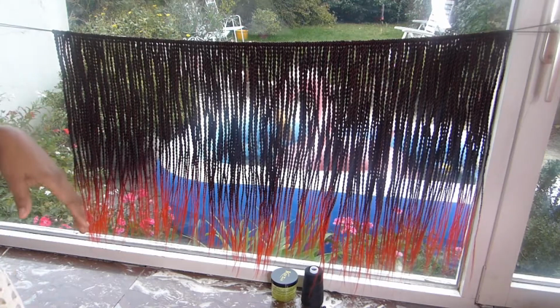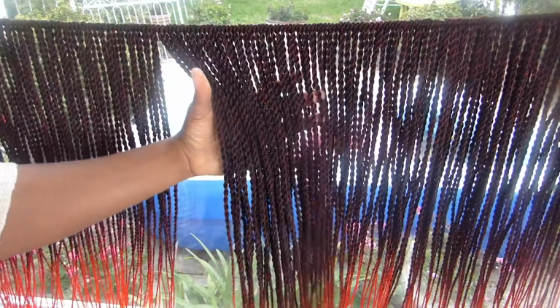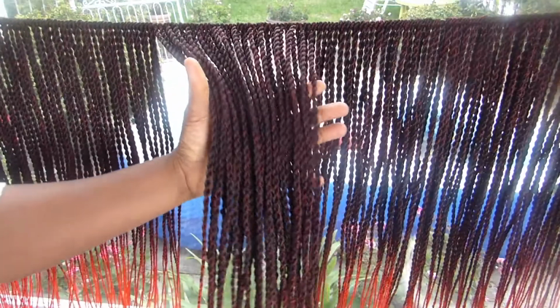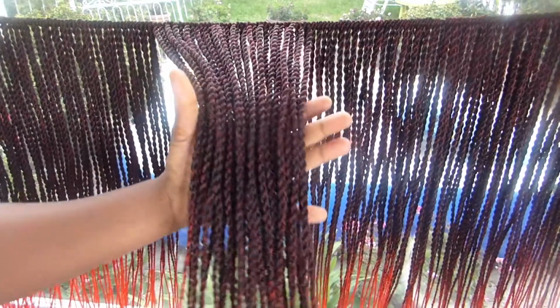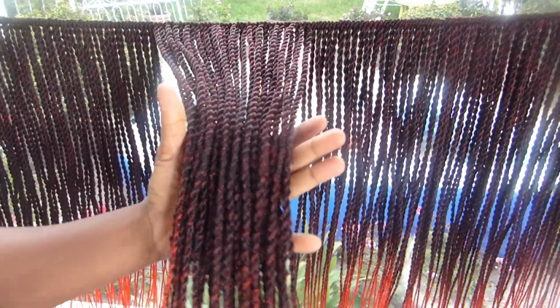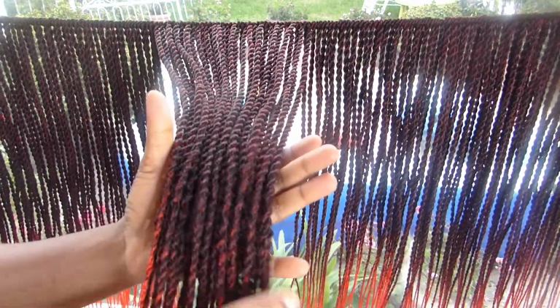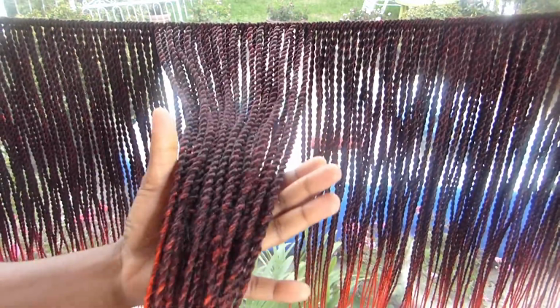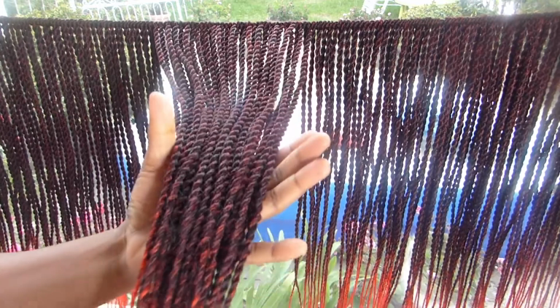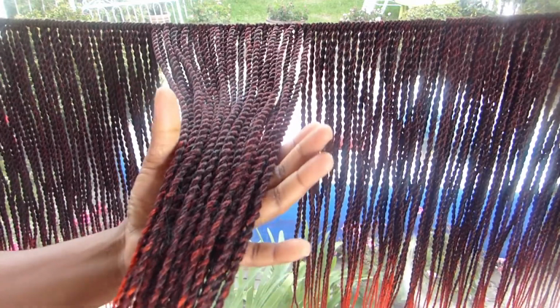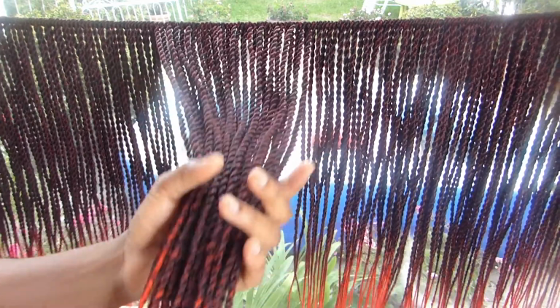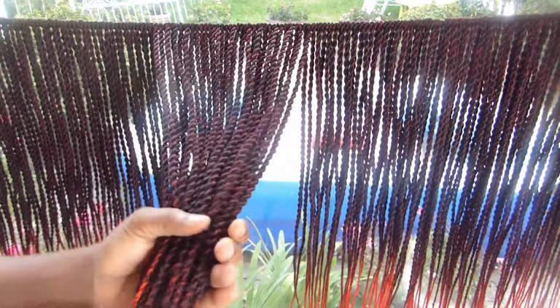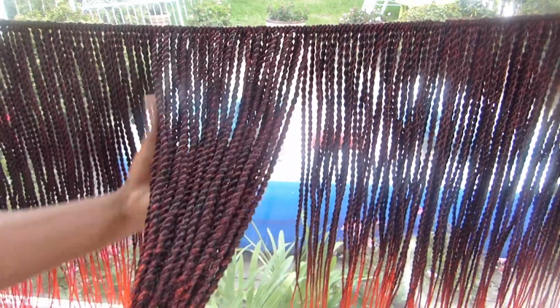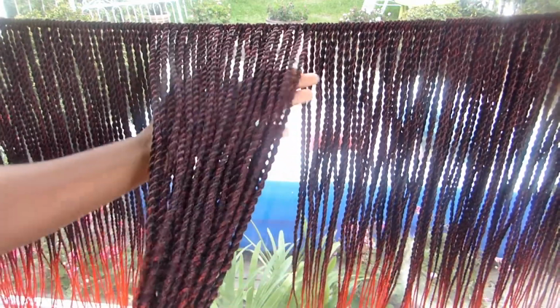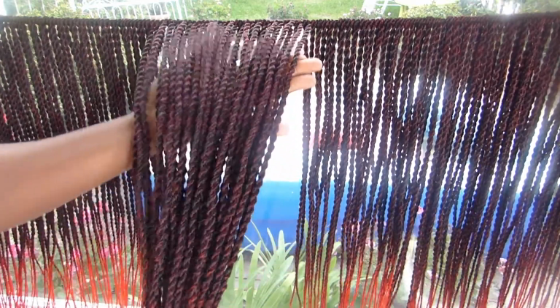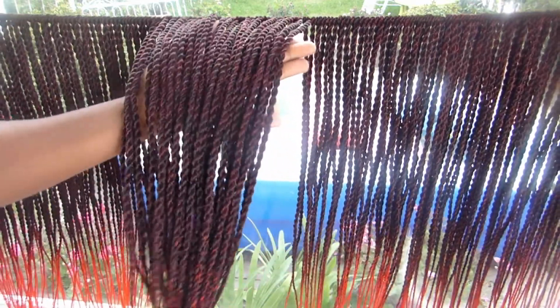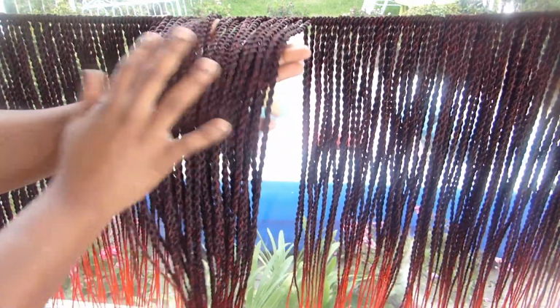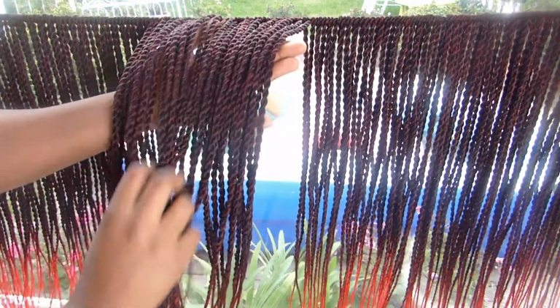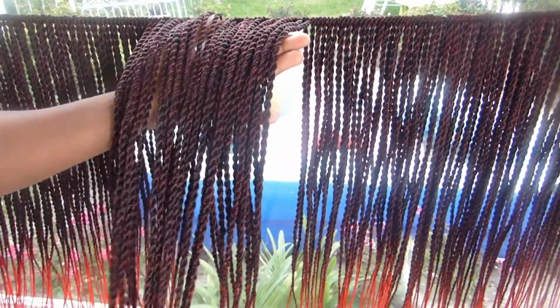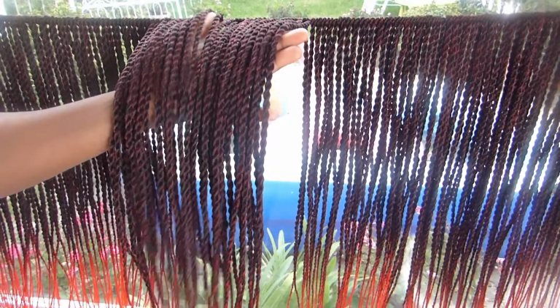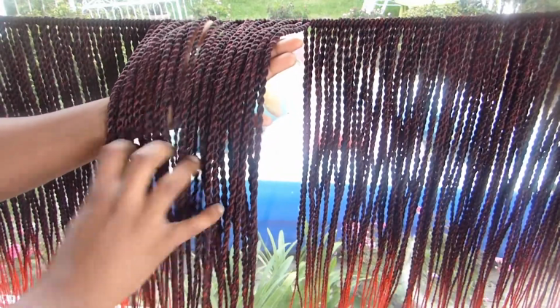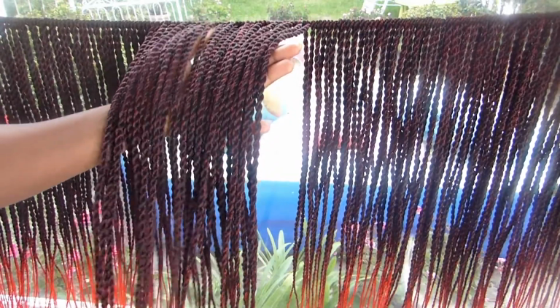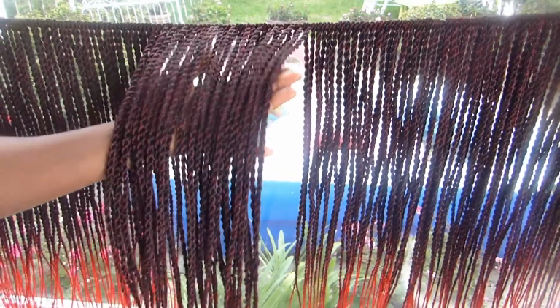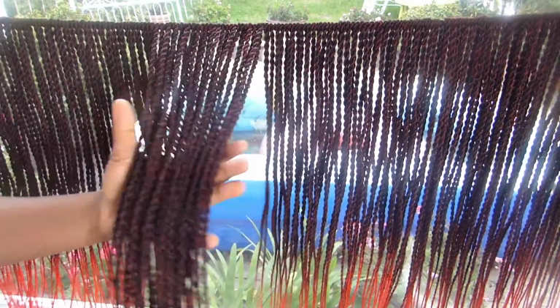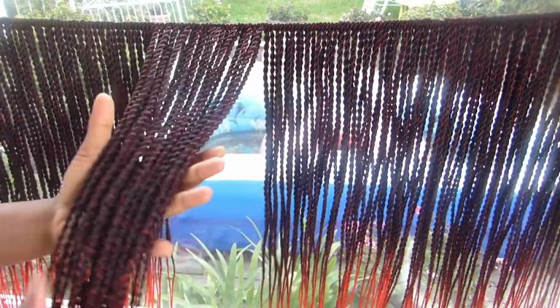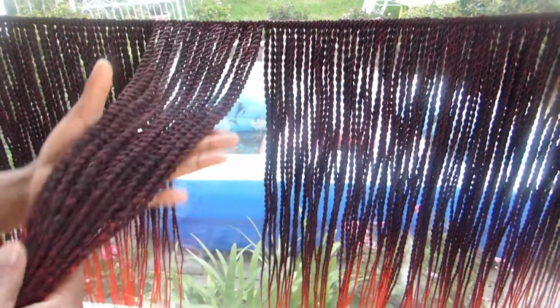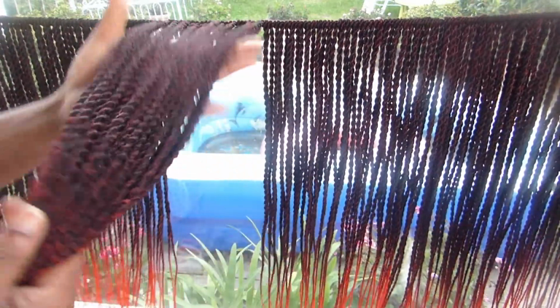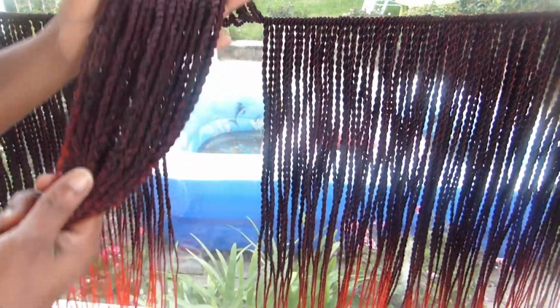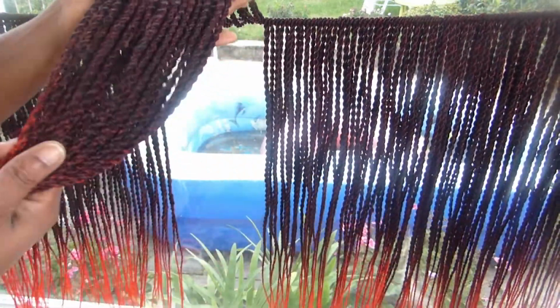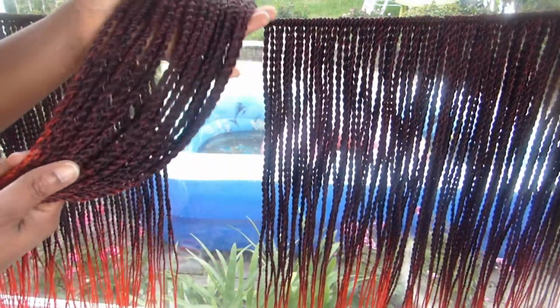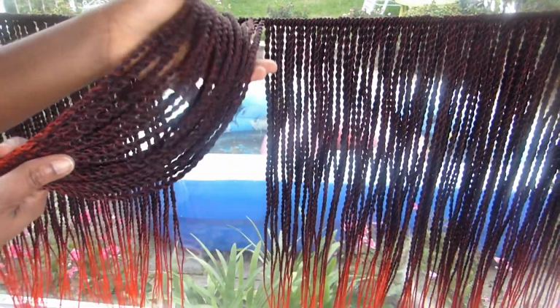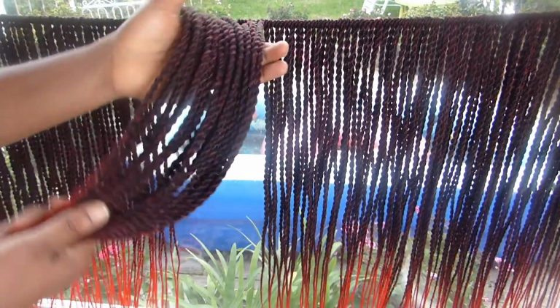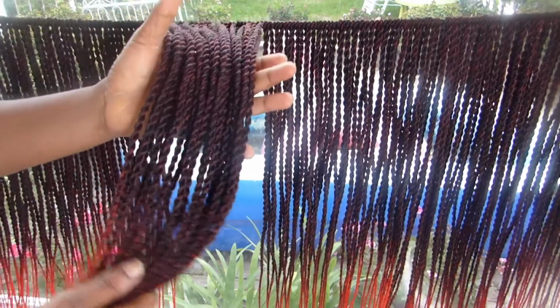So guys, you can see it — it's so neat and straight as well. The next step — you can see I still have some hair that came out from the extension.